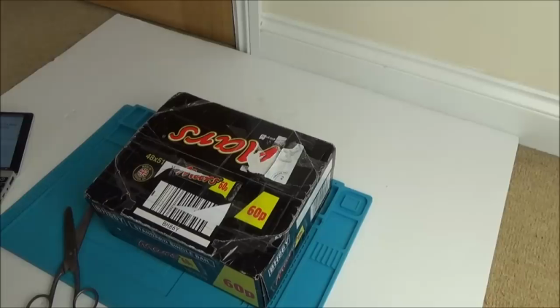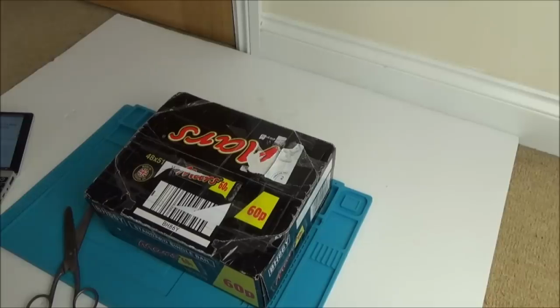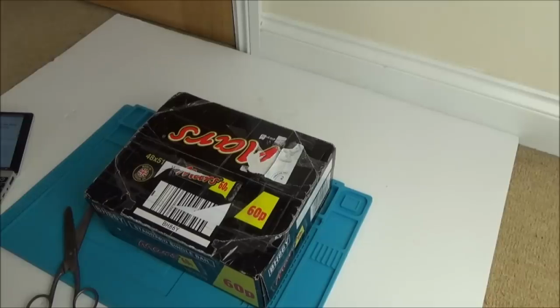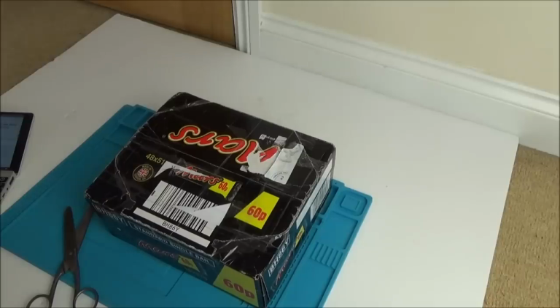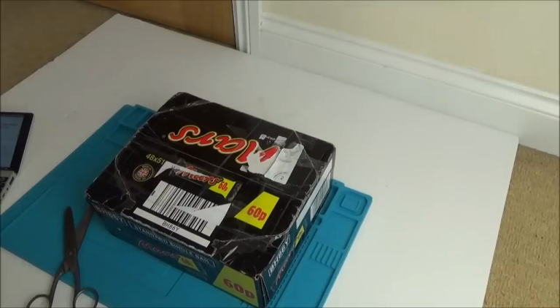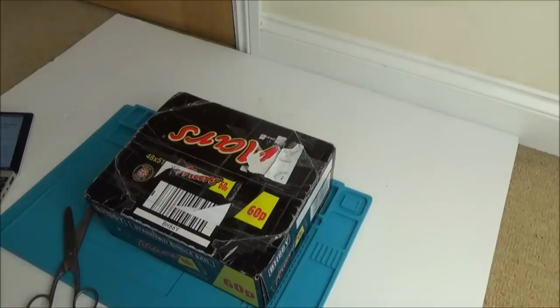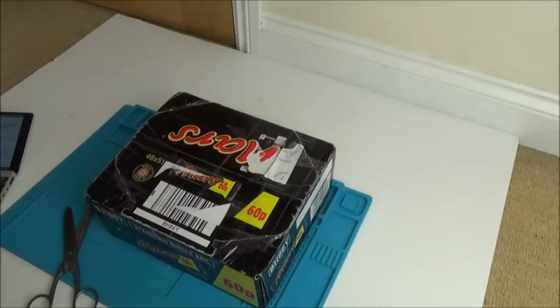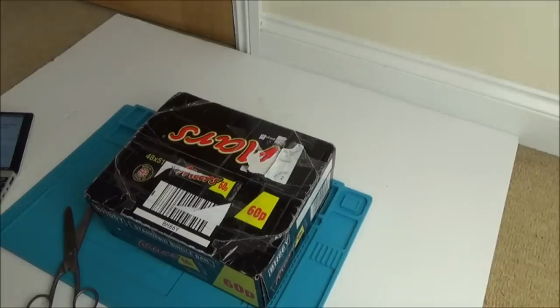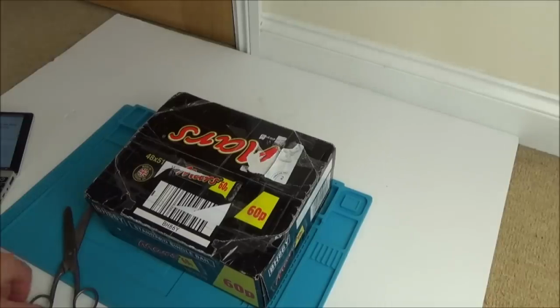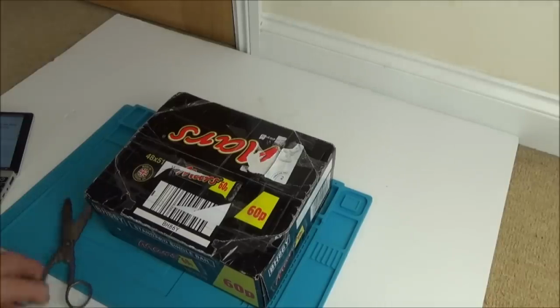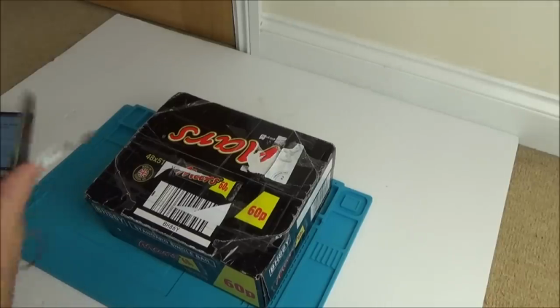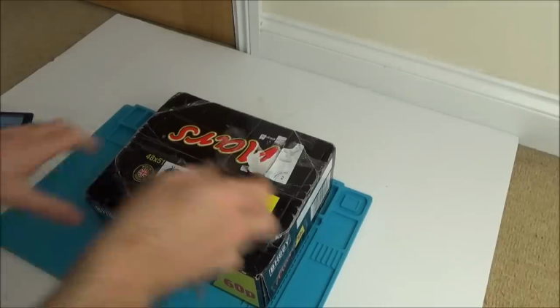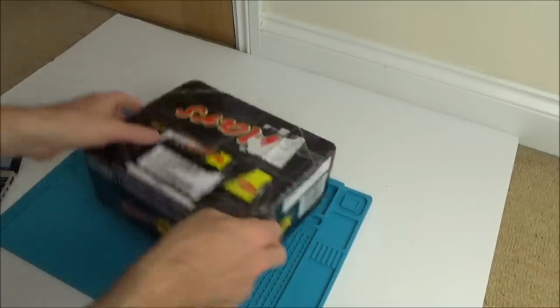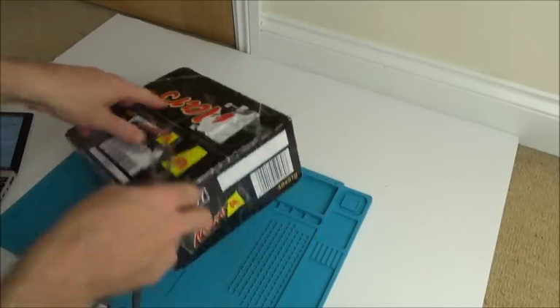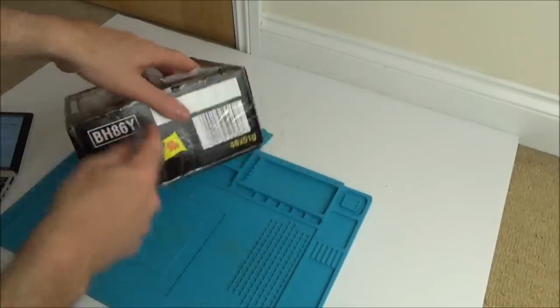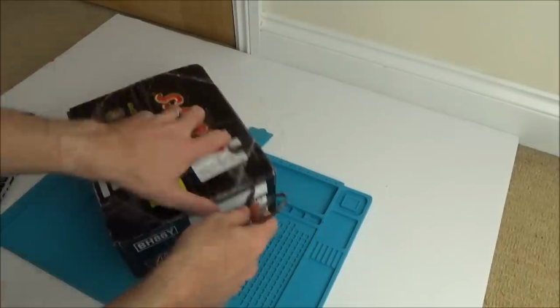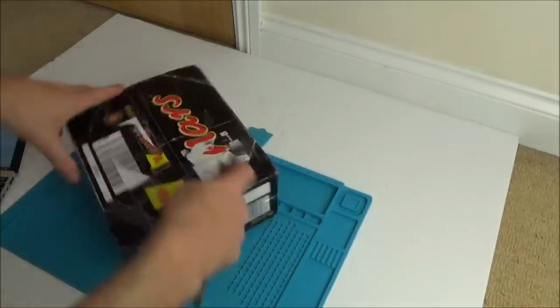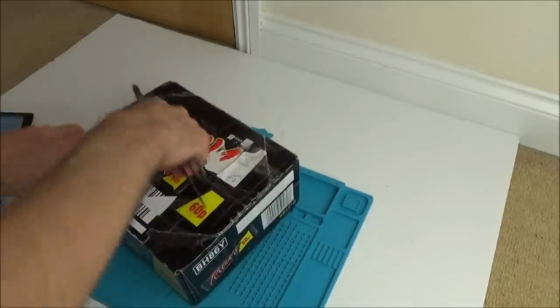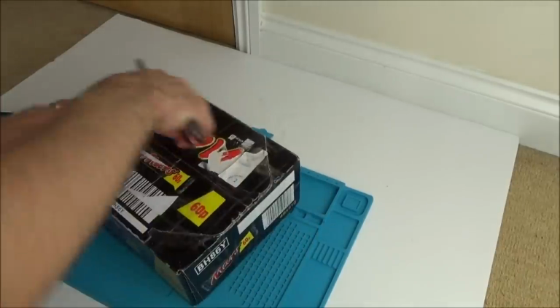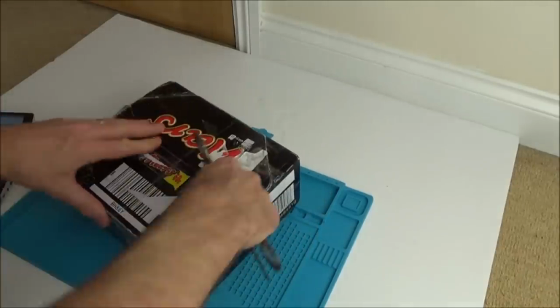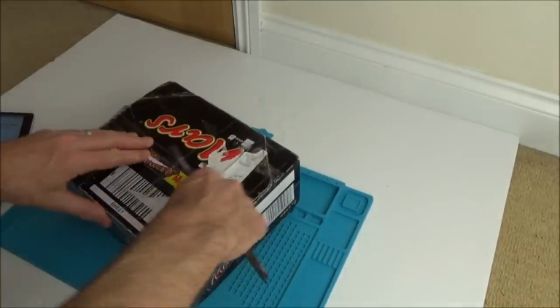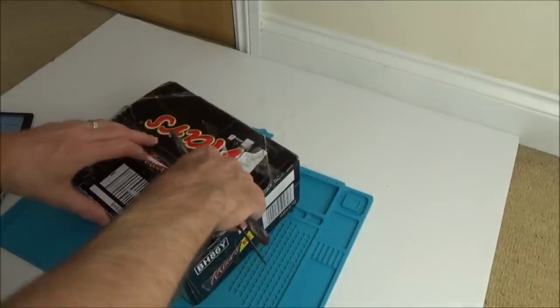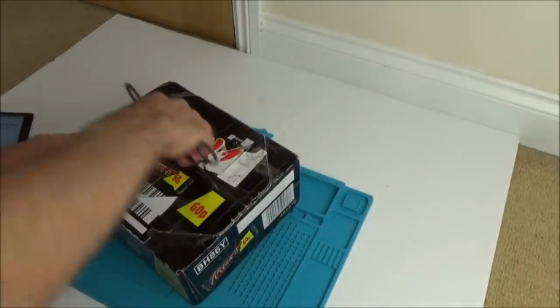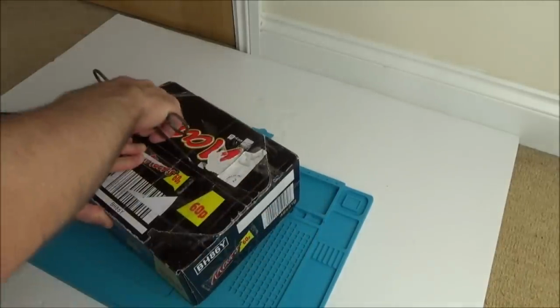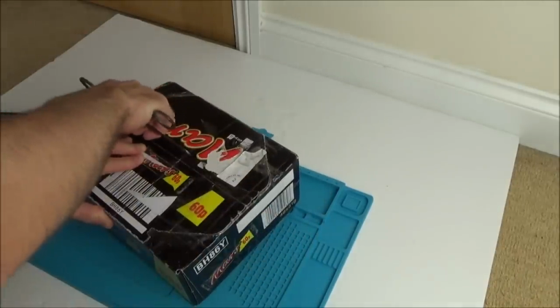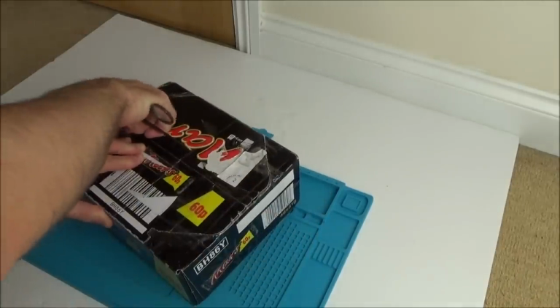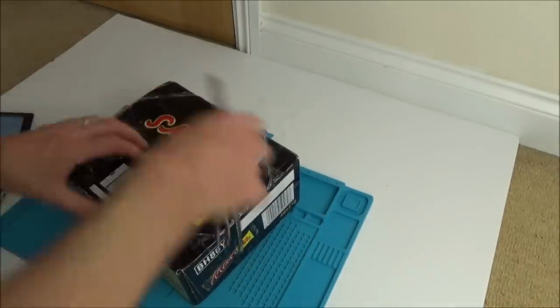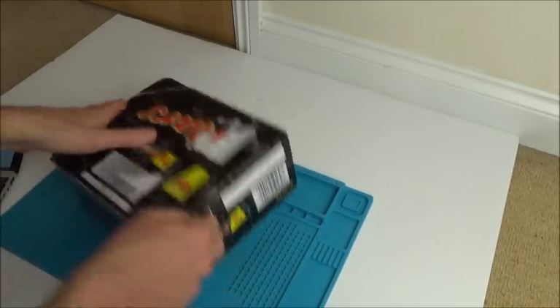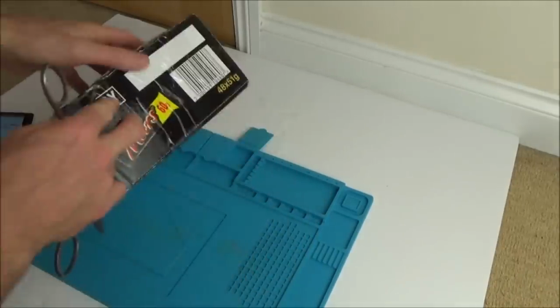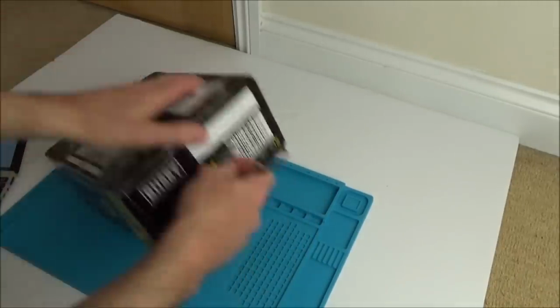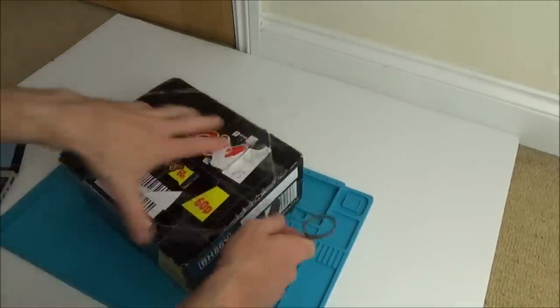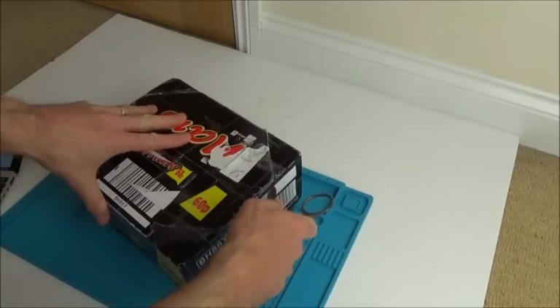Hi, my name's Vince from MyMadeVince.com. In this video it's another 'trying to fix' video, where I've bought something faulty off eBay and I'm going to do my best to repair it.